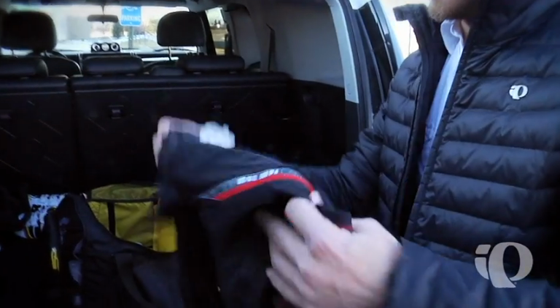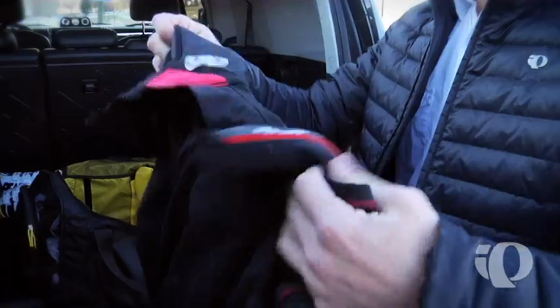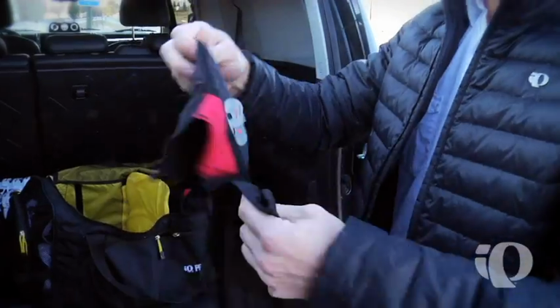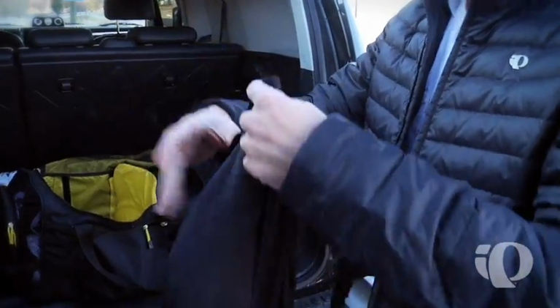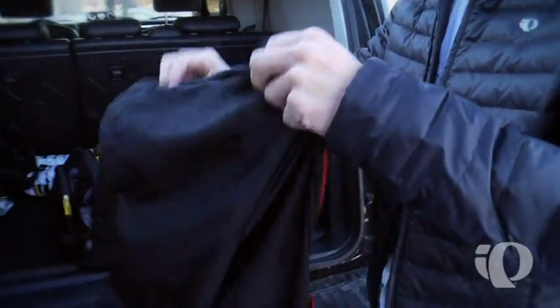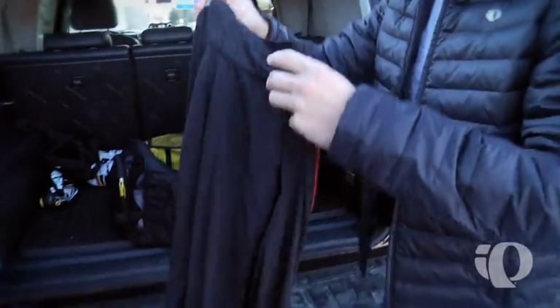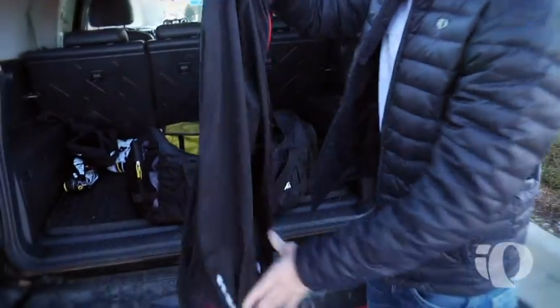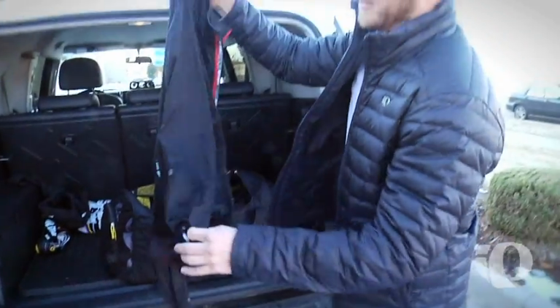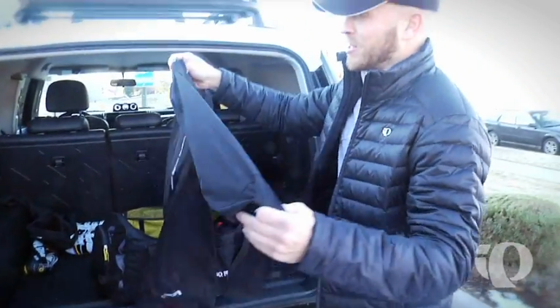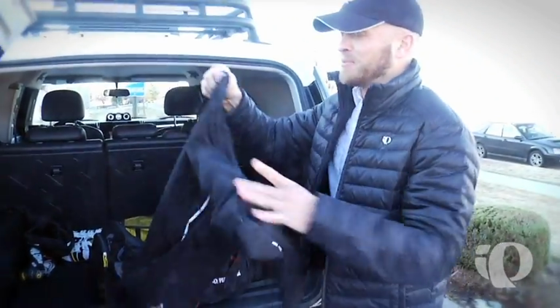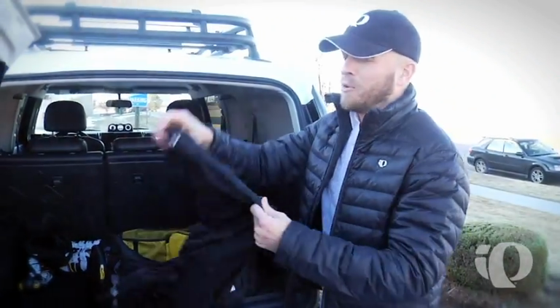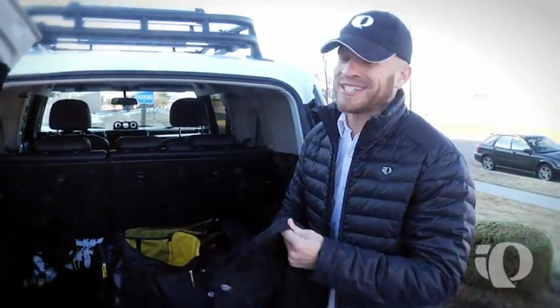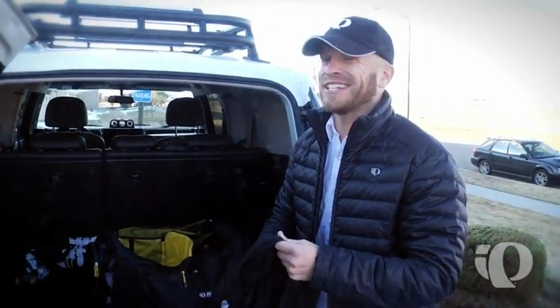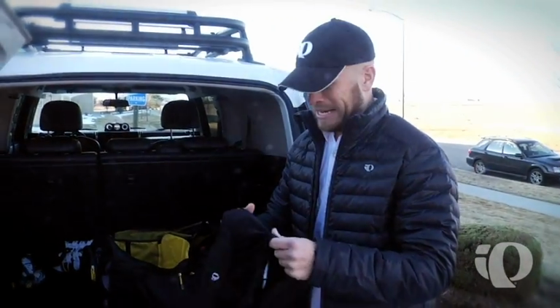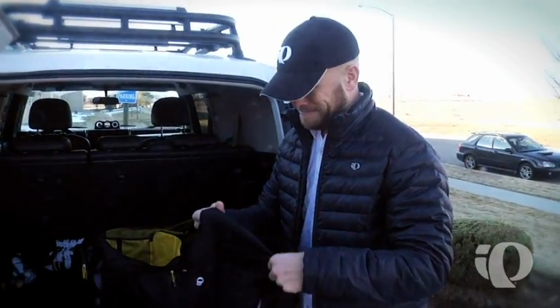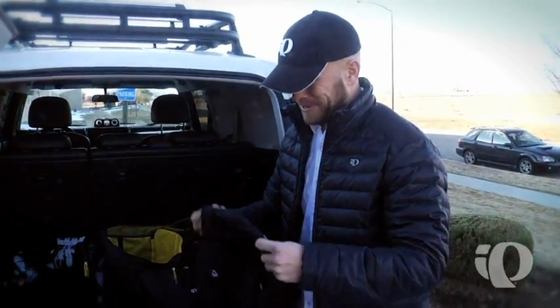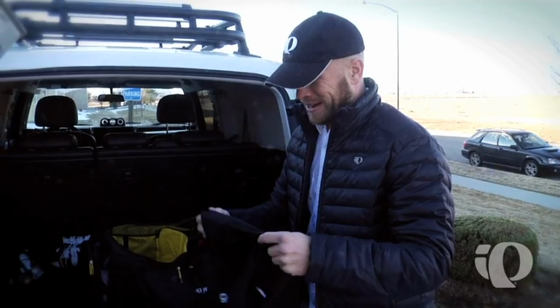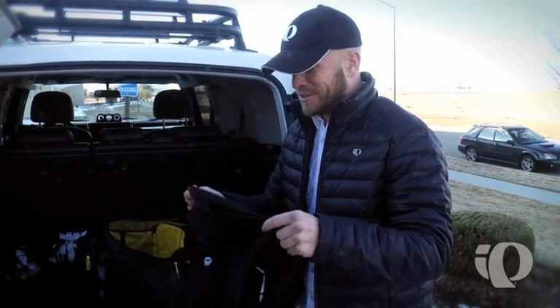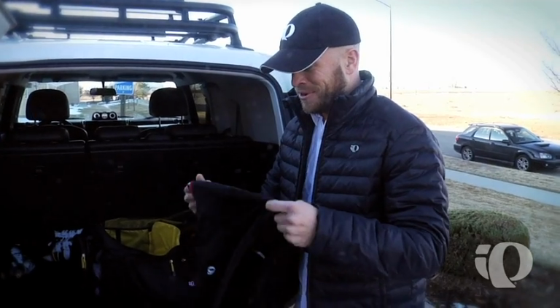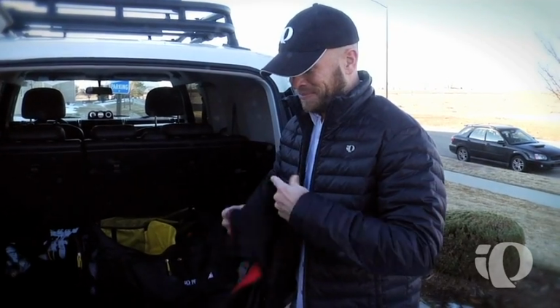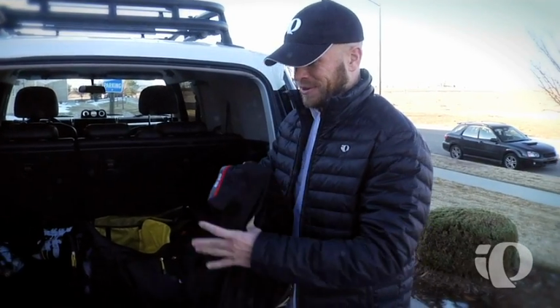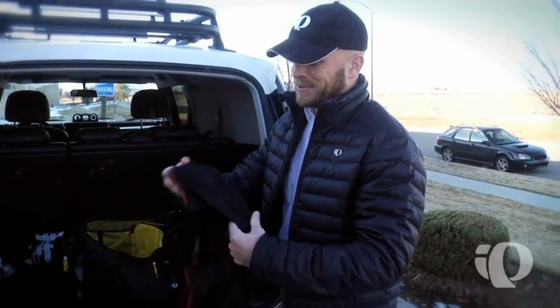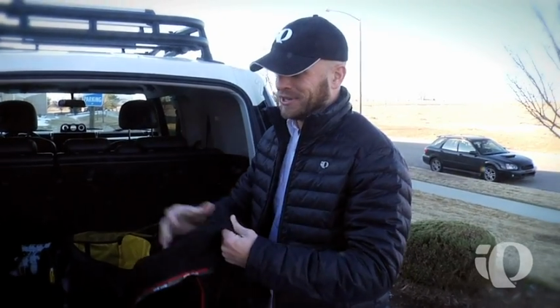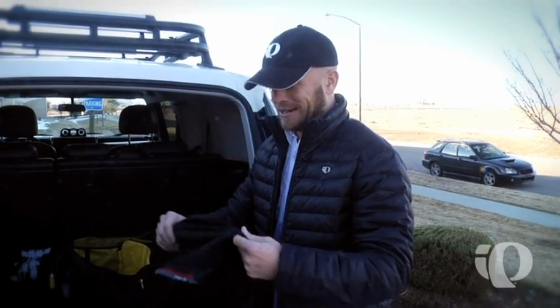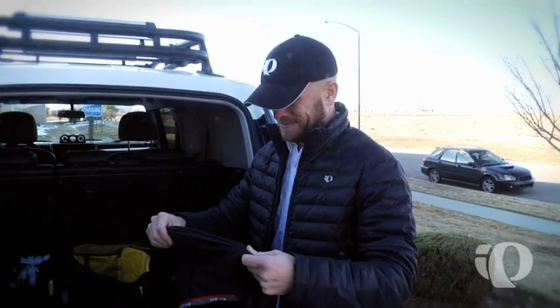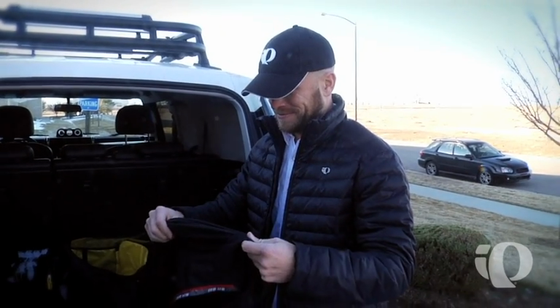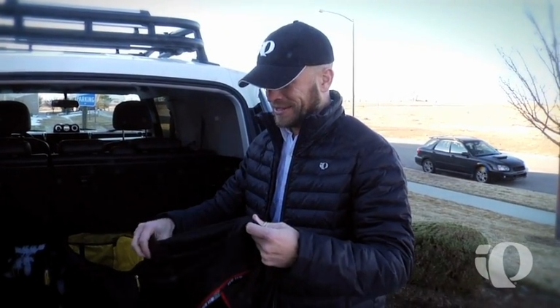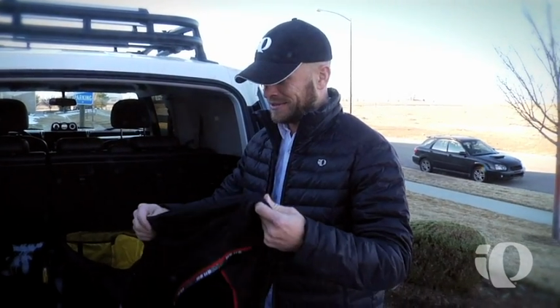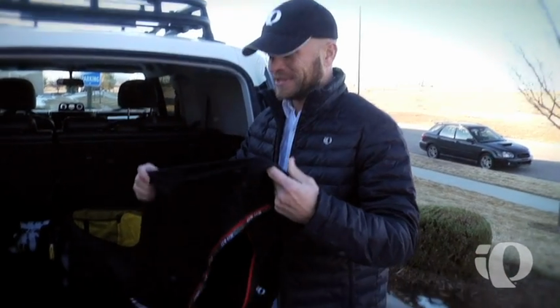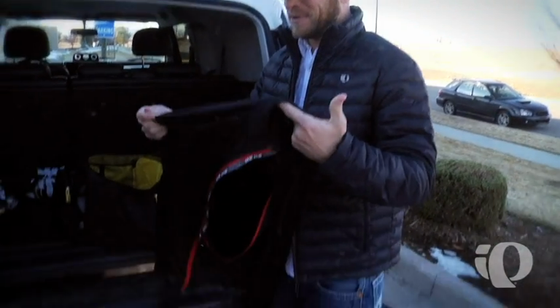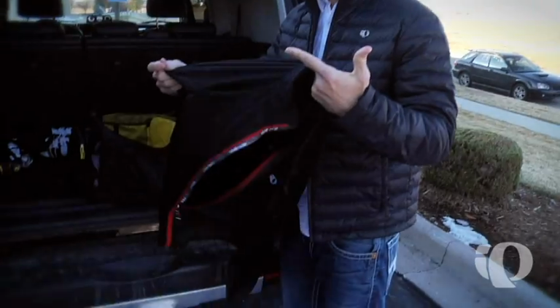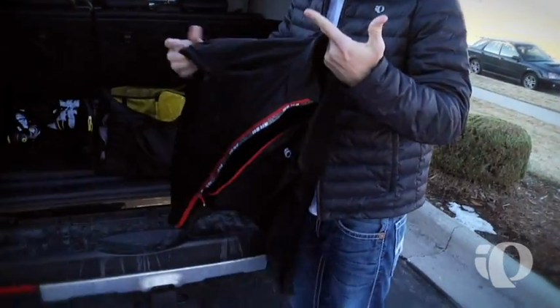The Pro Aero Jacket — stretchable, water resistant. Other than the Pro Thermal bib short, this is by far my favorite piece.